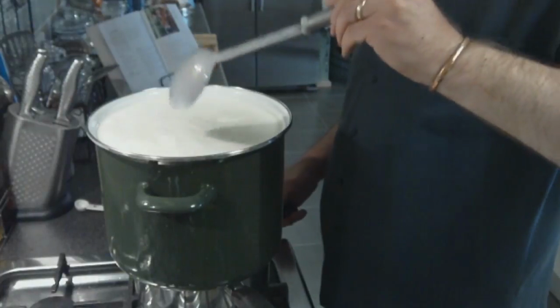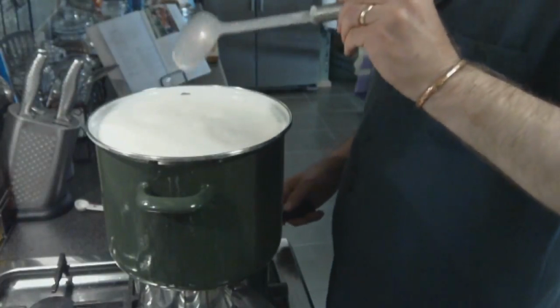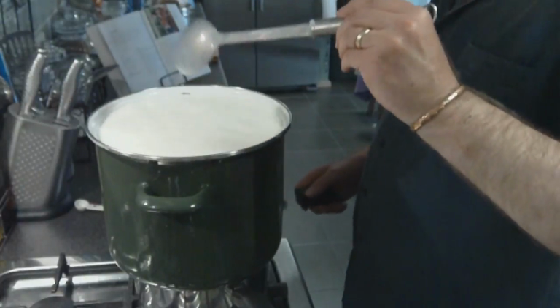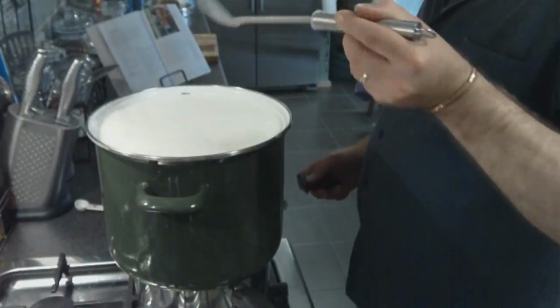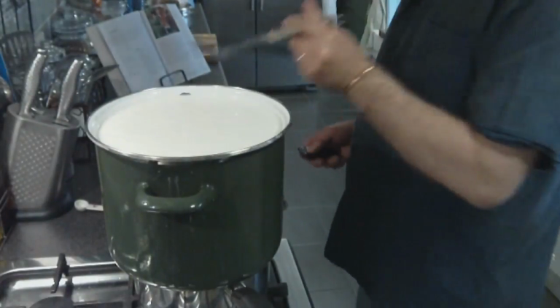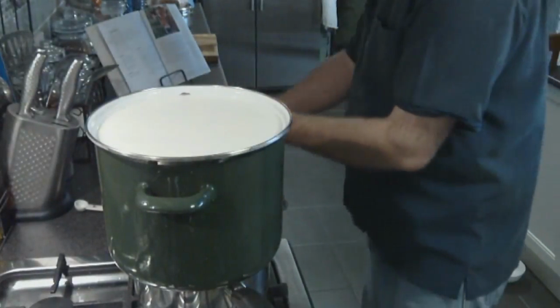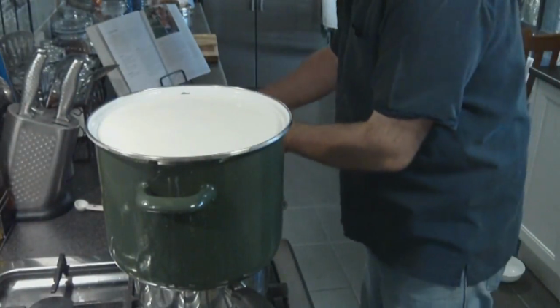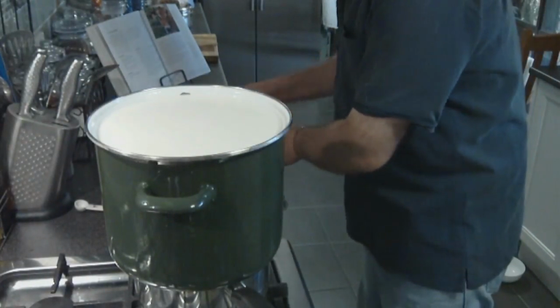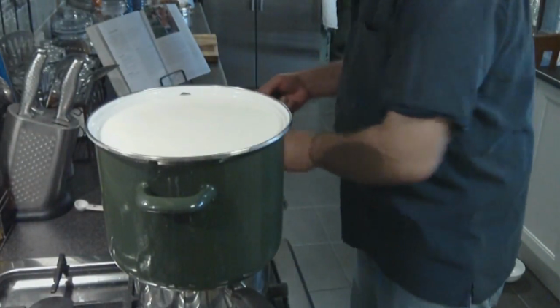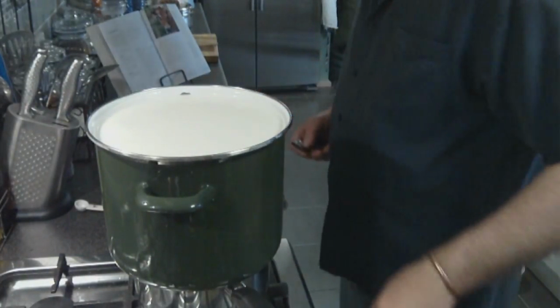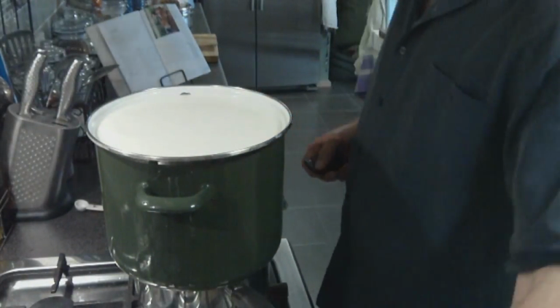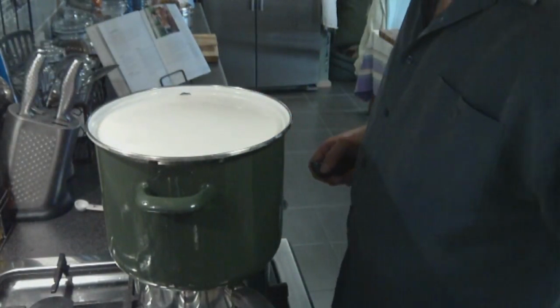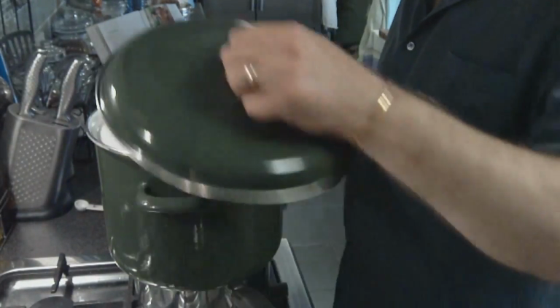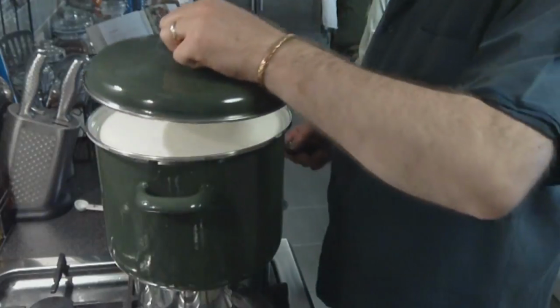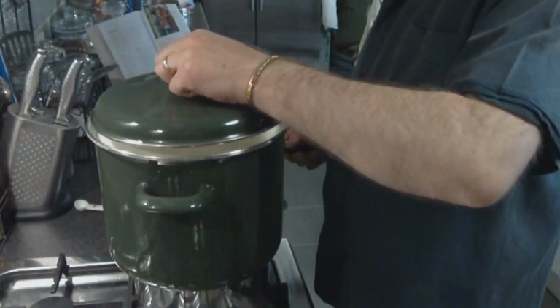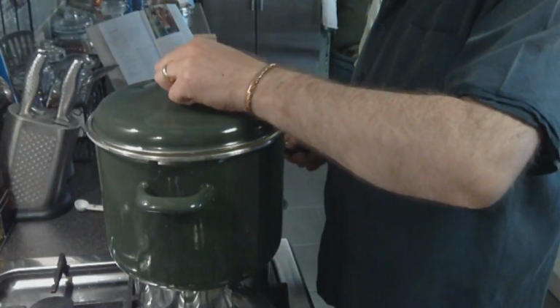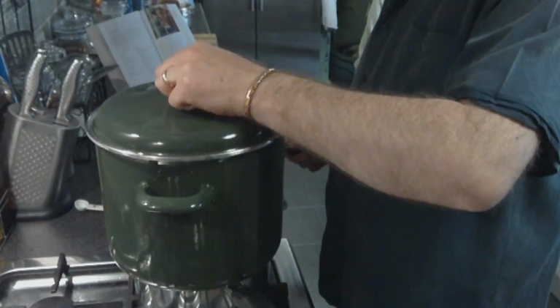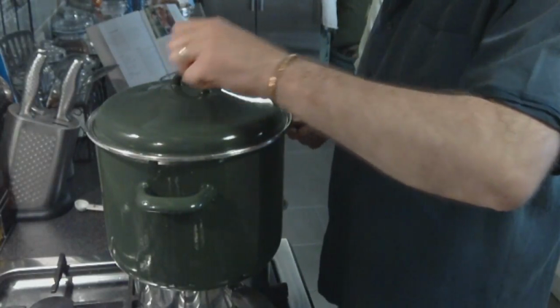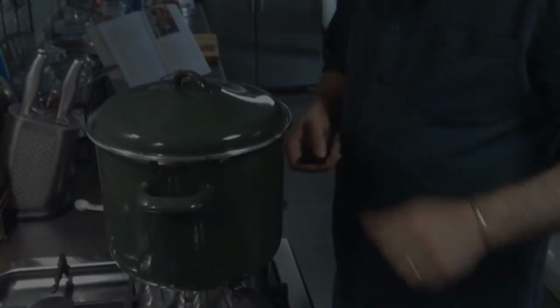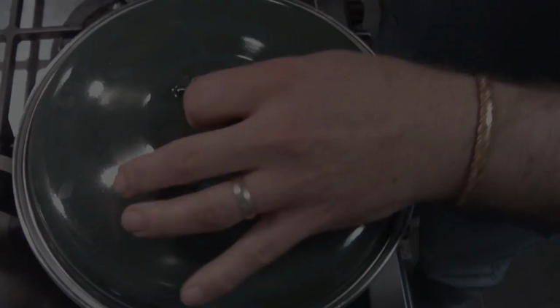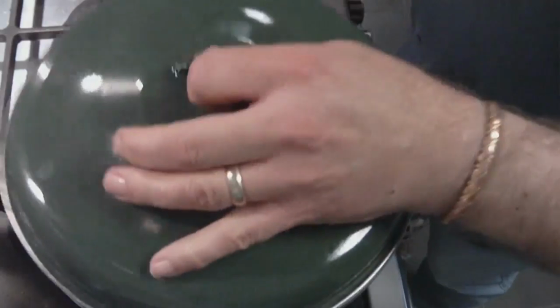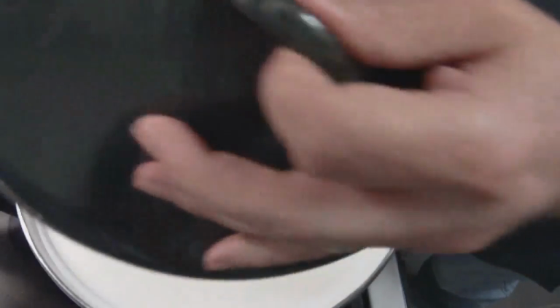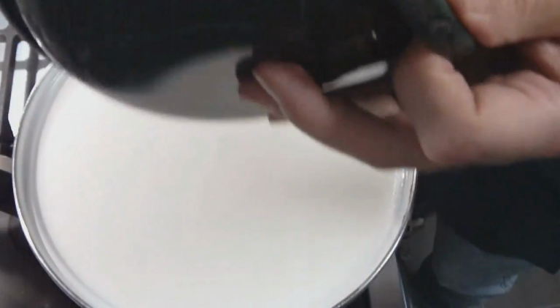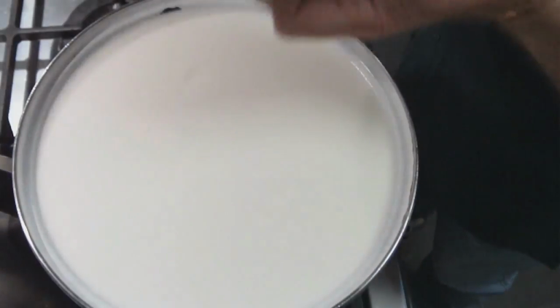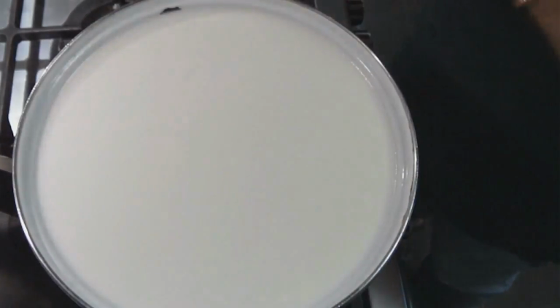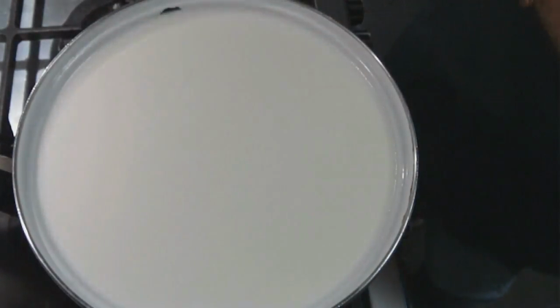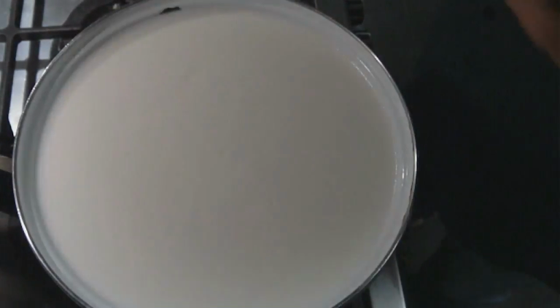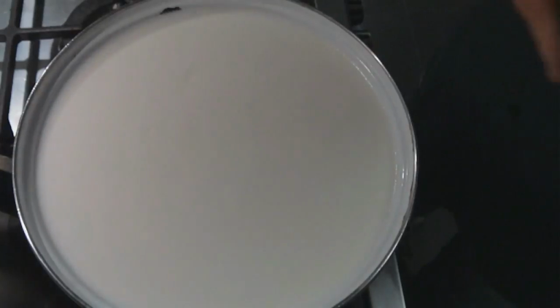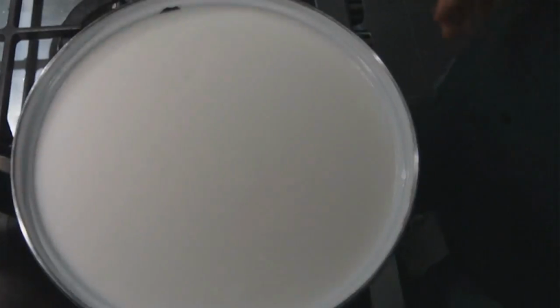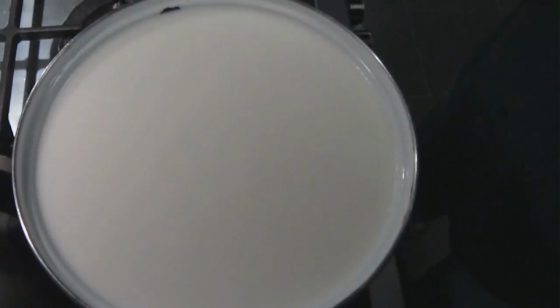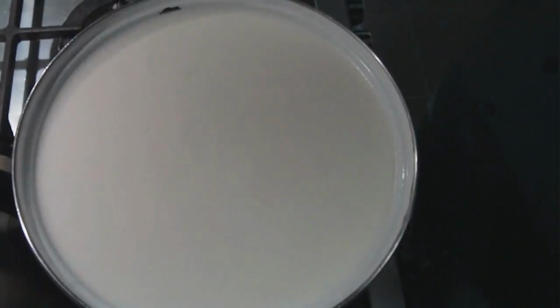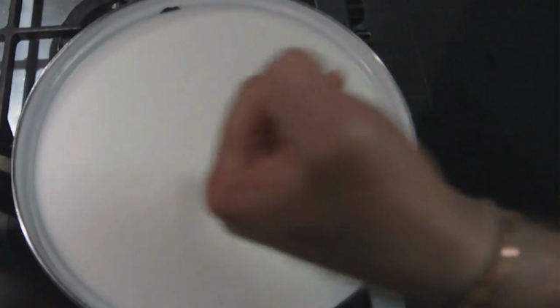Once that's stirred in, we're going to cover it with the lid — just make sure nothing gets in, no dust or anything. And we're going to leave that for 40 minutes. 40 minutes later, the curd is set.